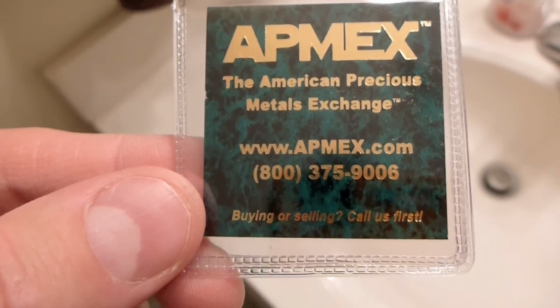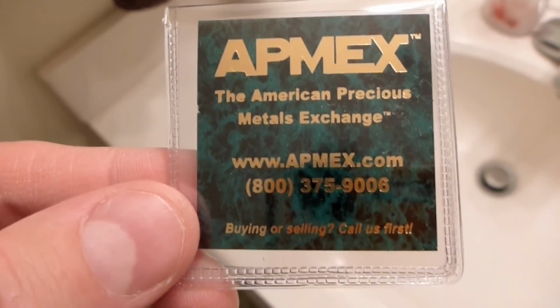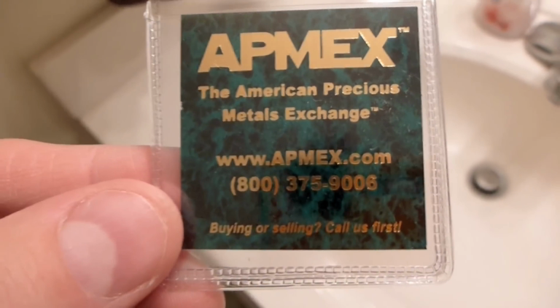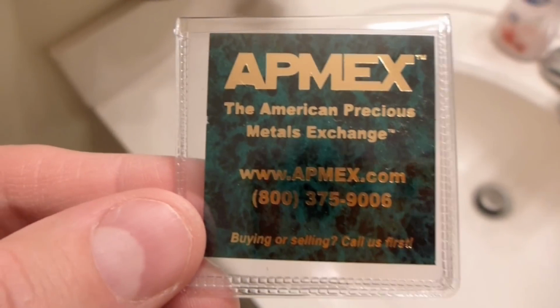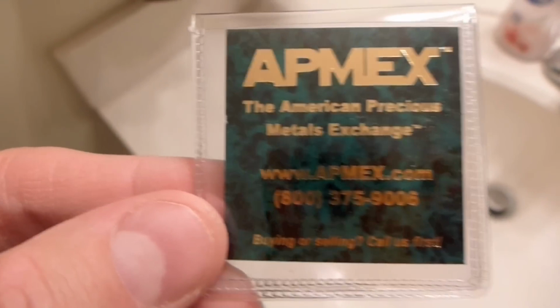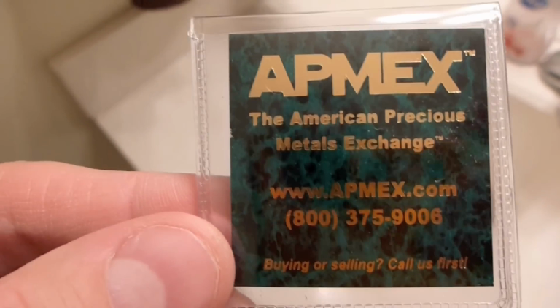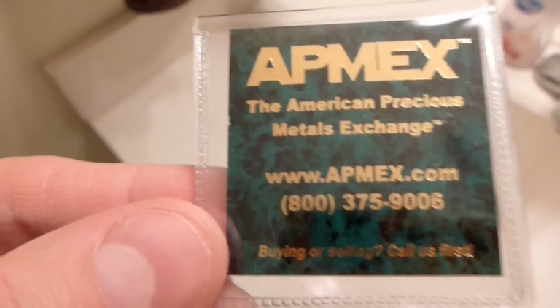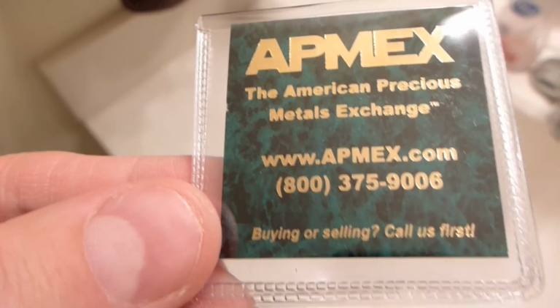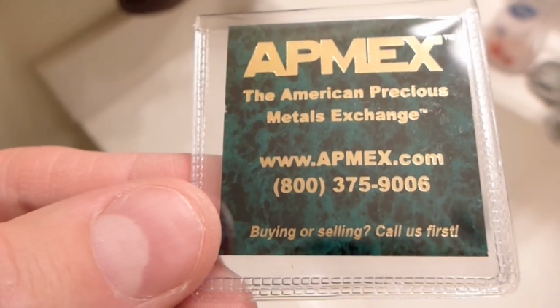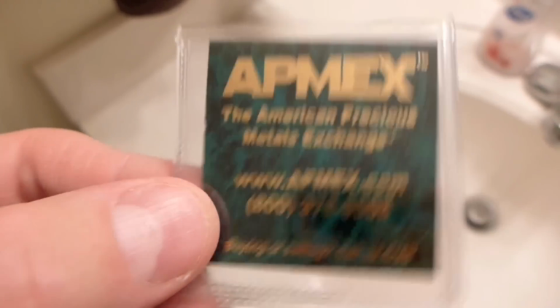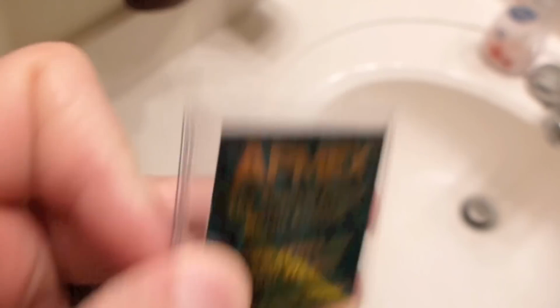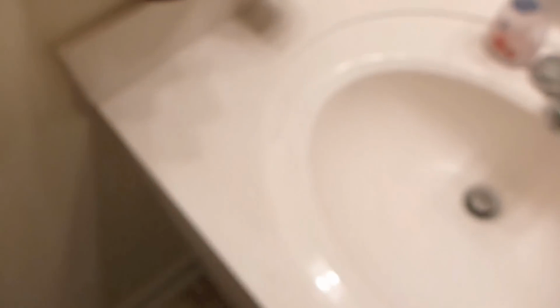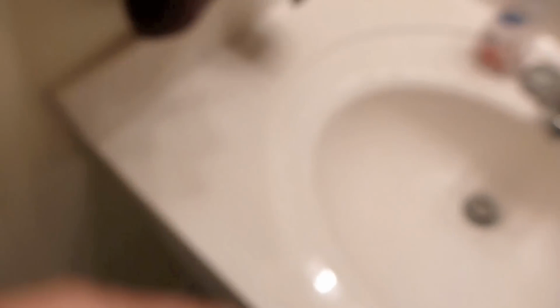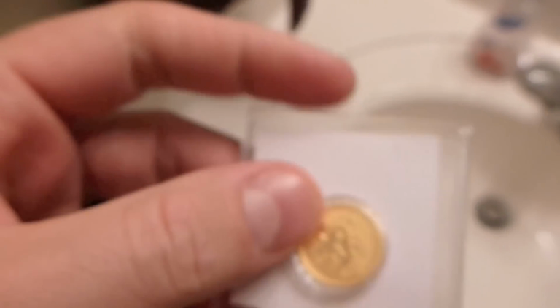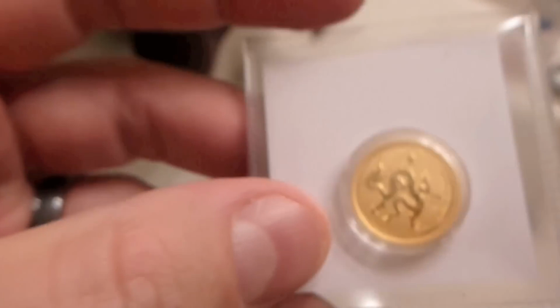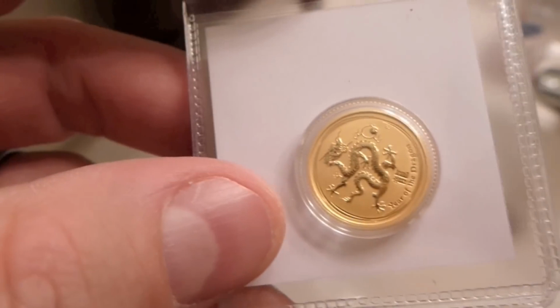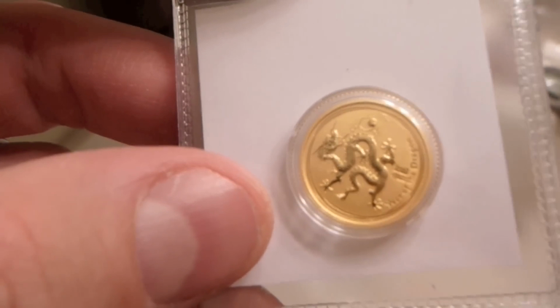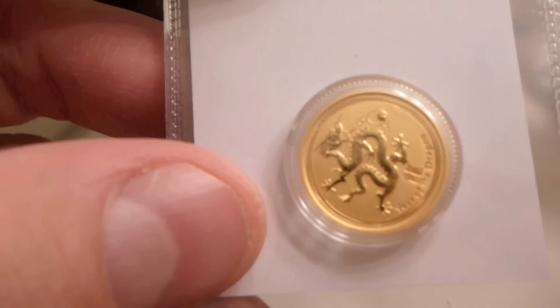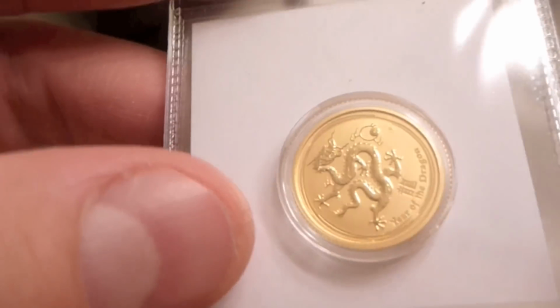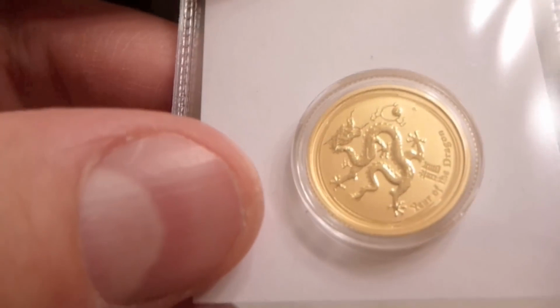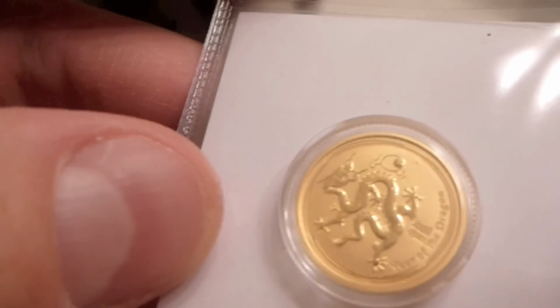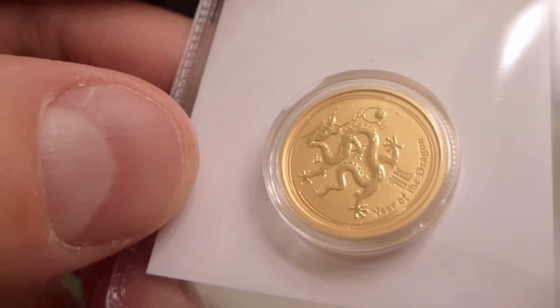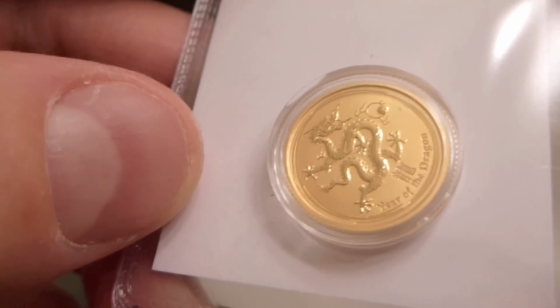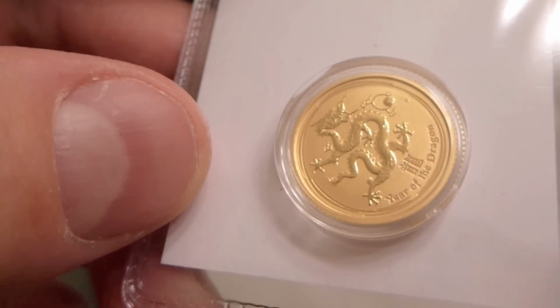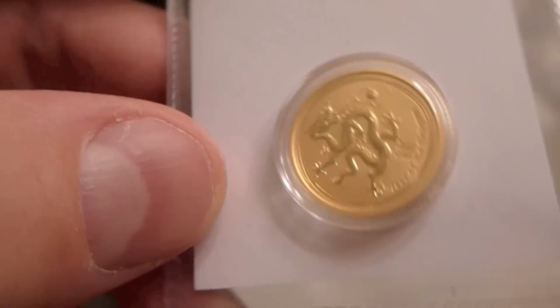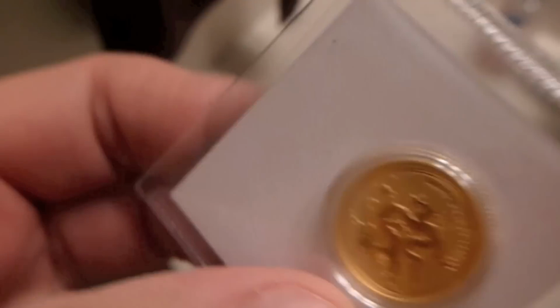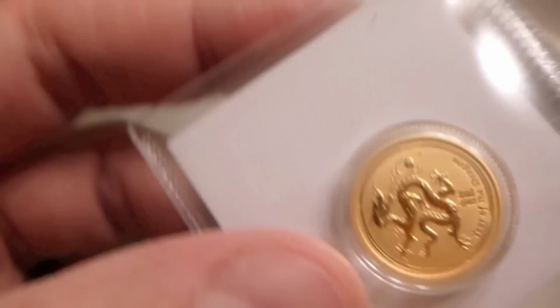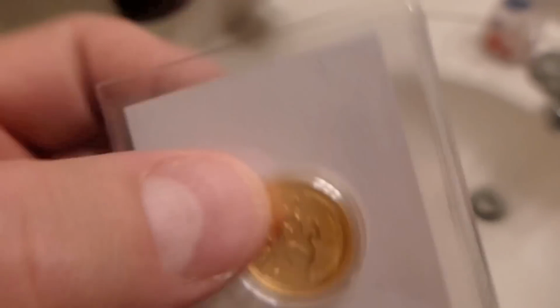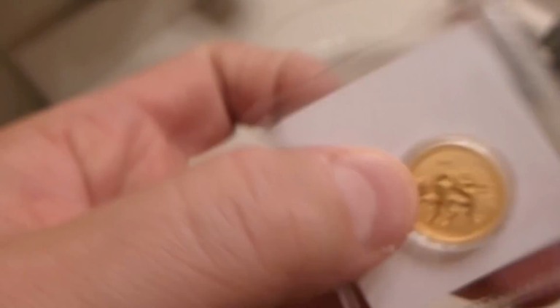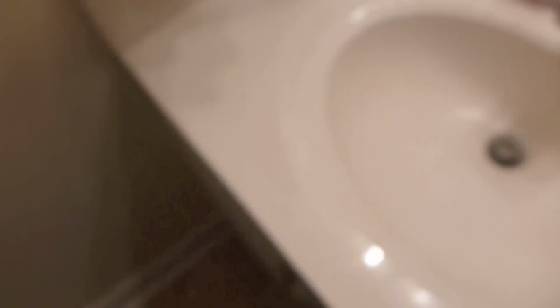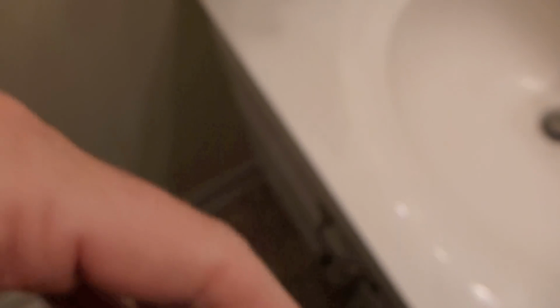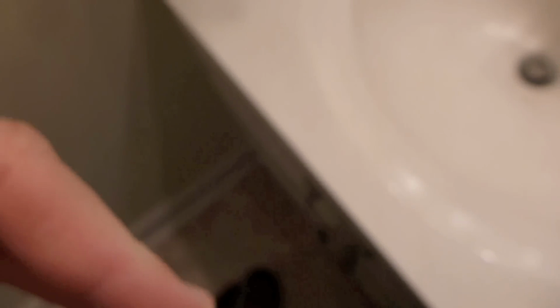Hello YouTube. Hello Internets. Irick Sky here. I want to take a moment to review the 2012 Year of the Dragon 1/10th ounce gold coin. And this is from the Perth Mint.